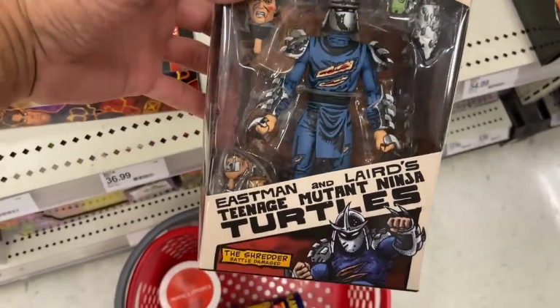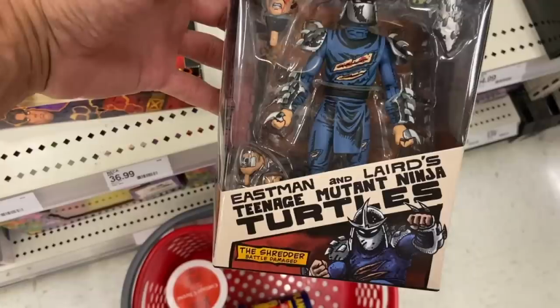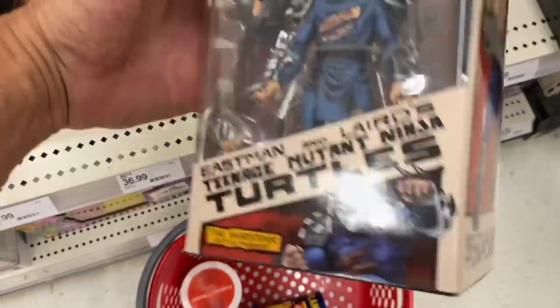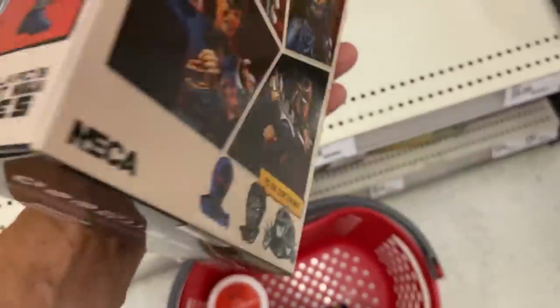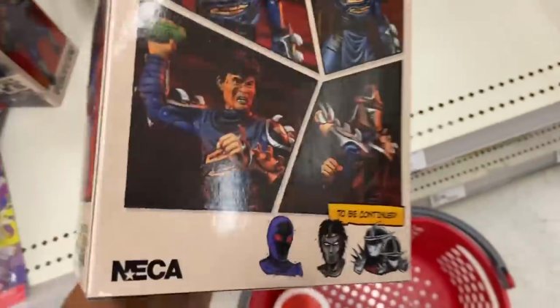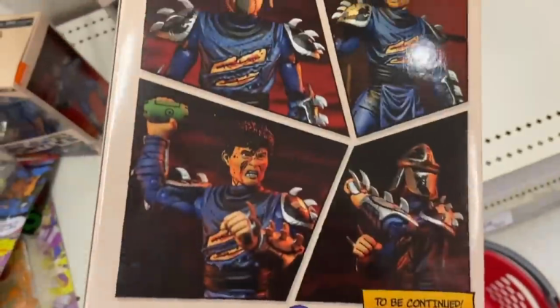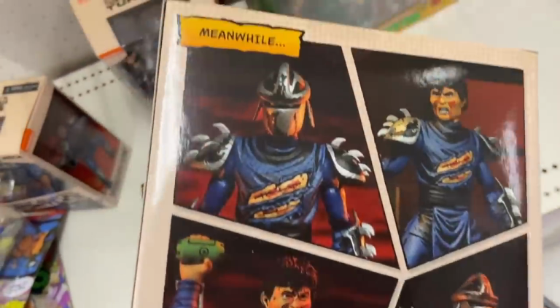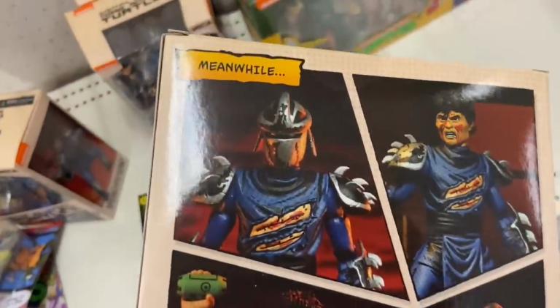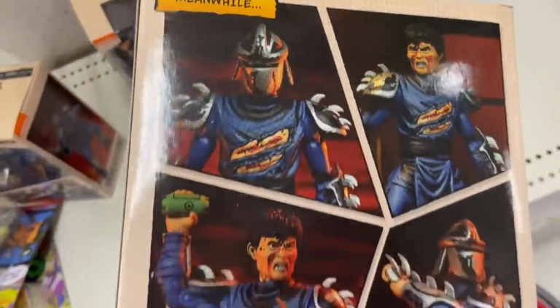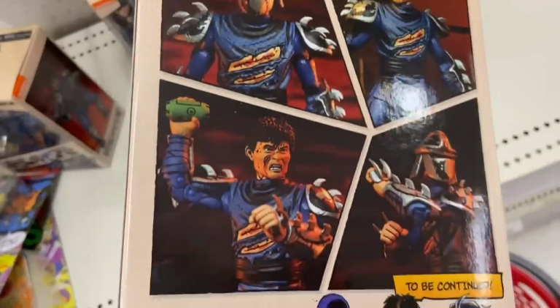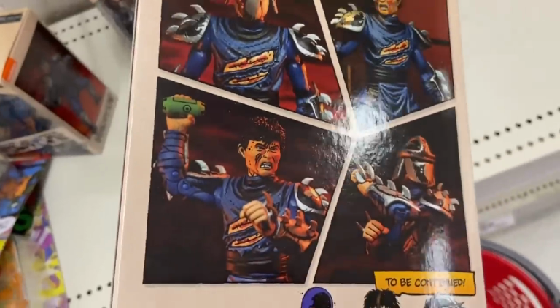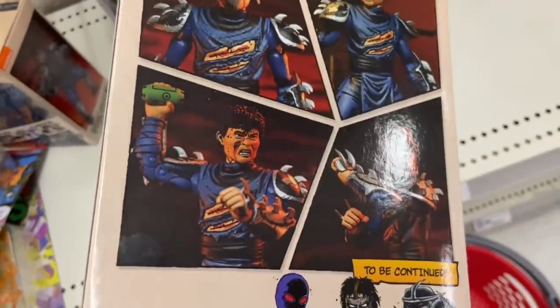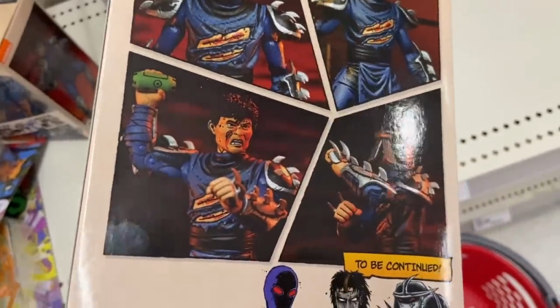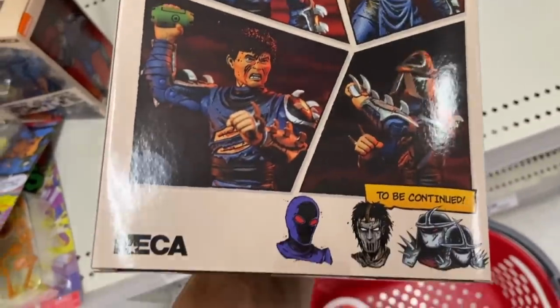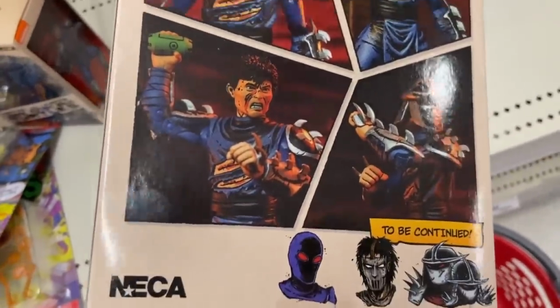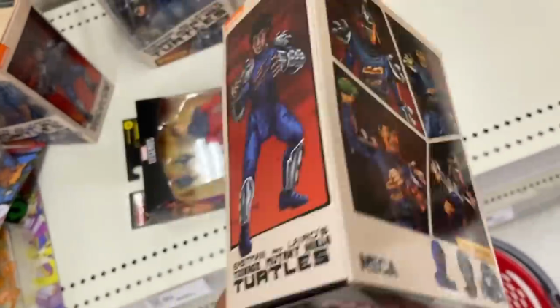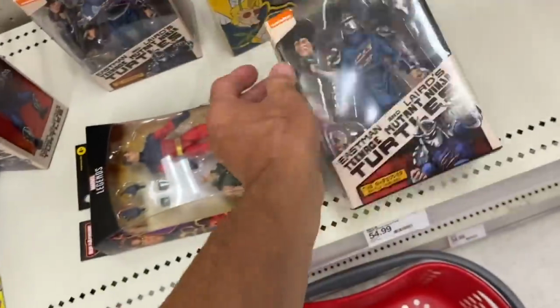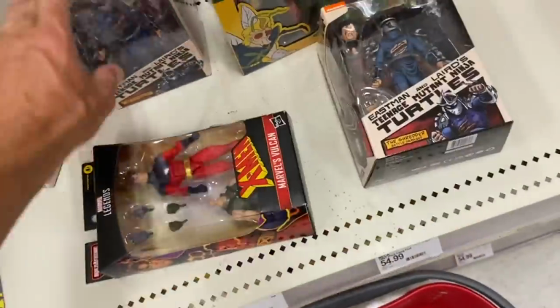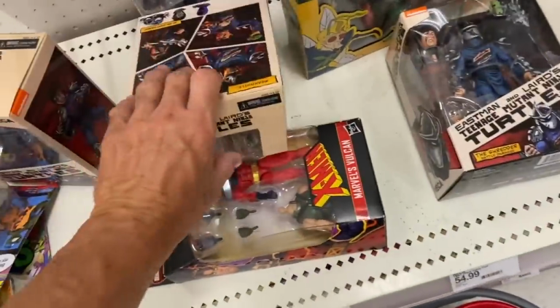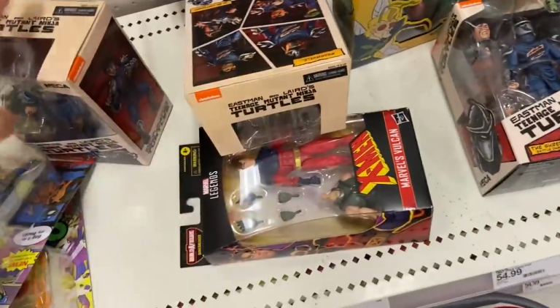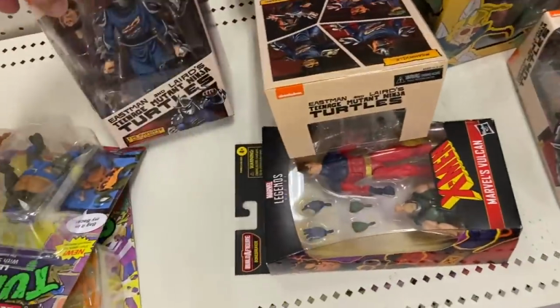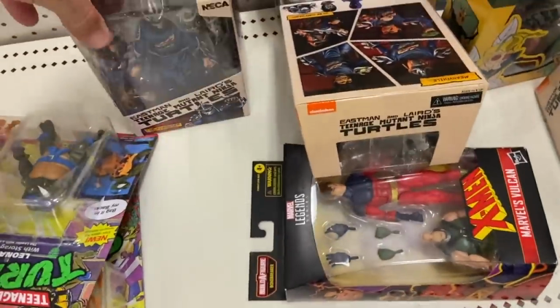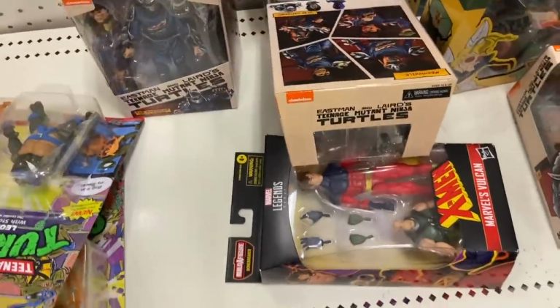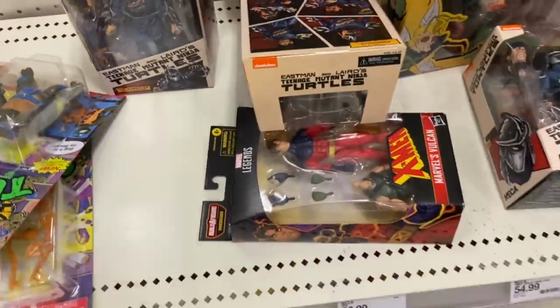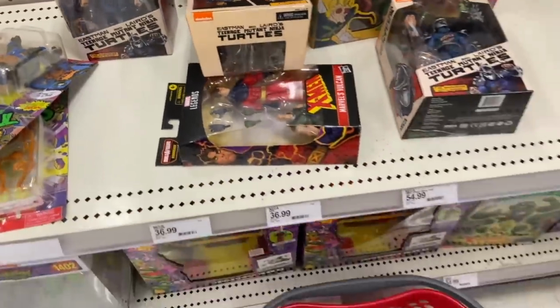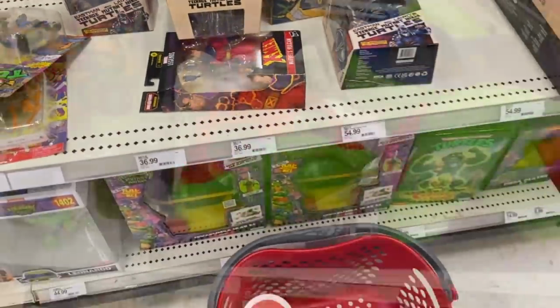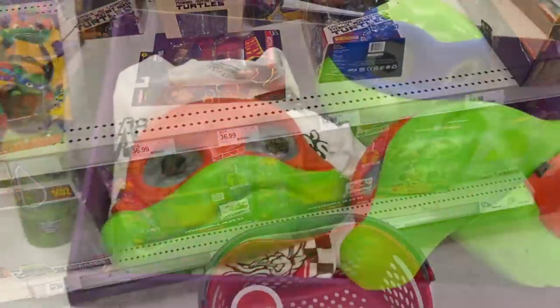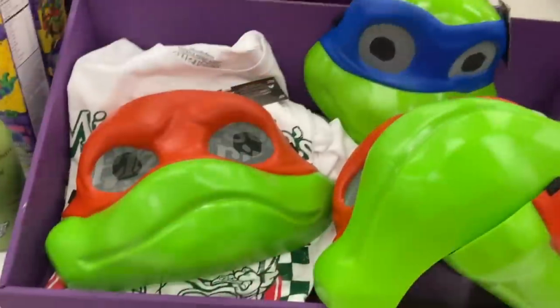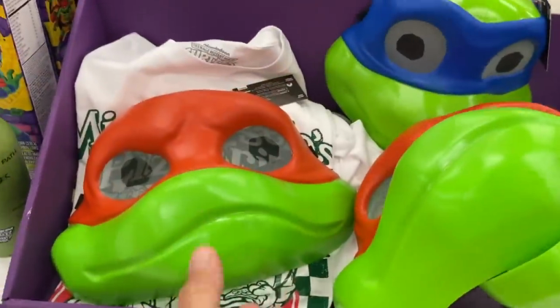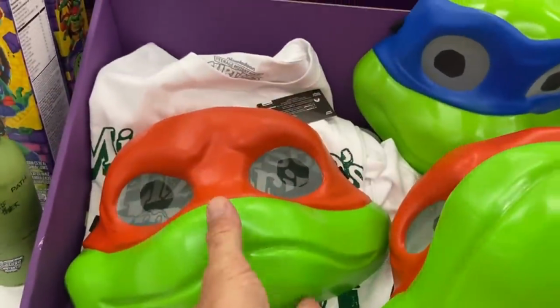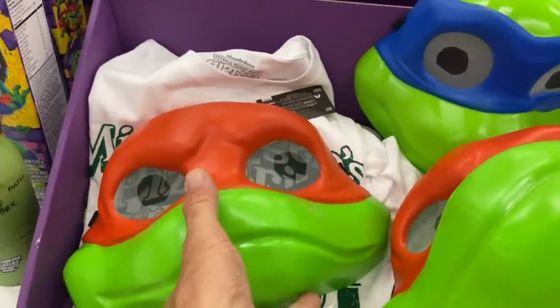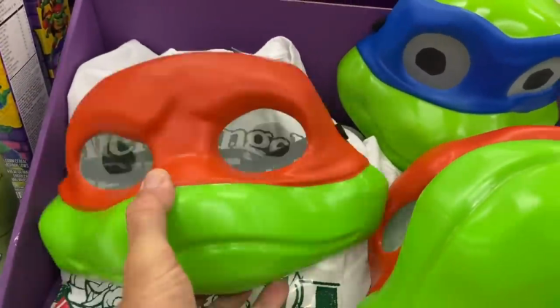This is actually $150! These individual ones here too — this is Shredder right here. Meanwhile, to be continued. All I see now is Shredder.